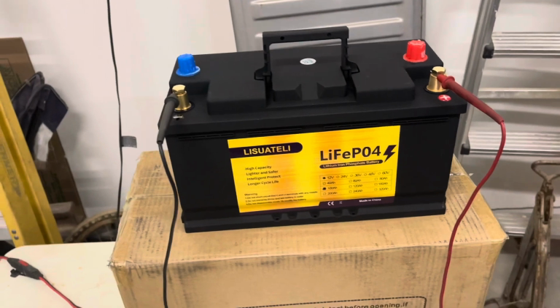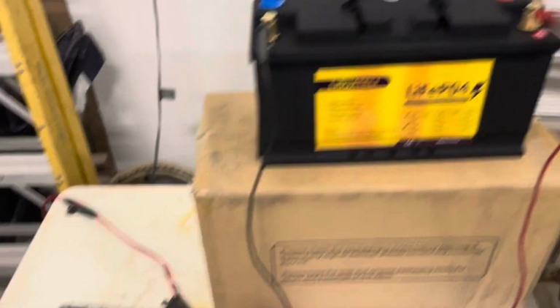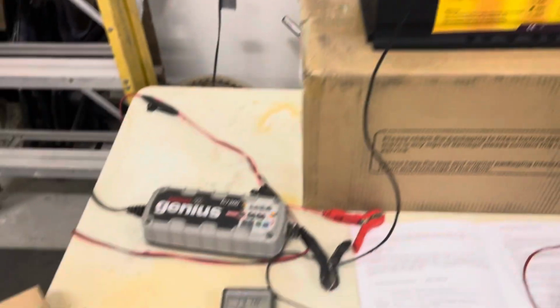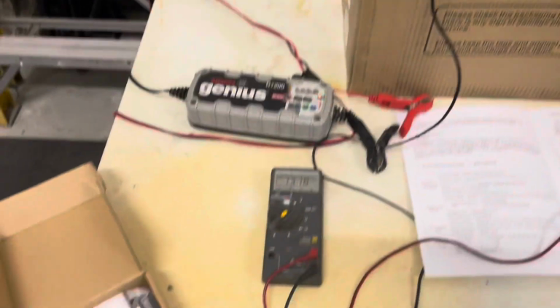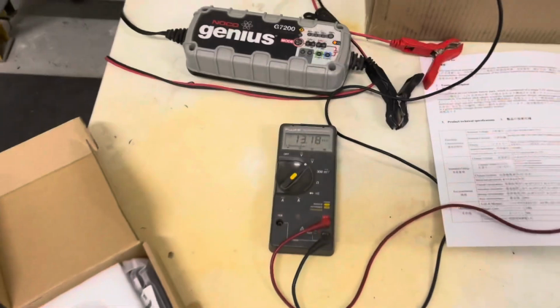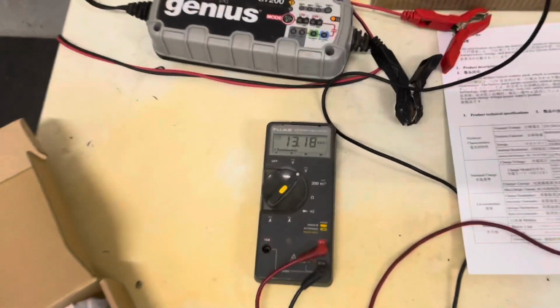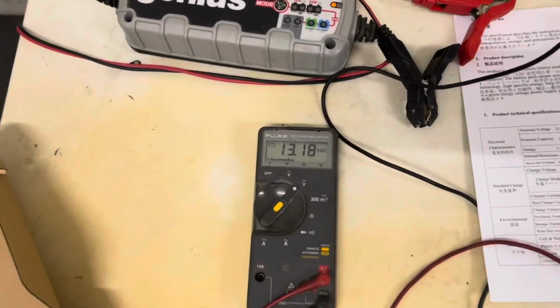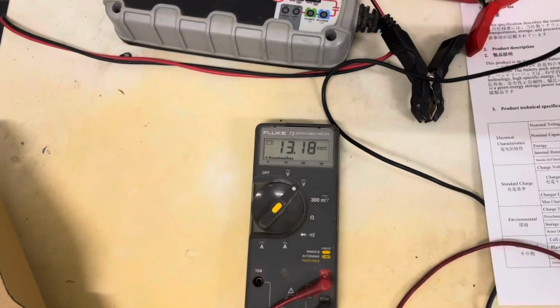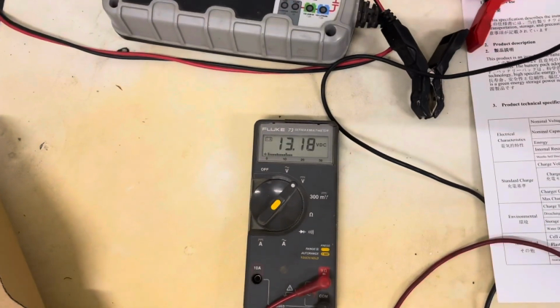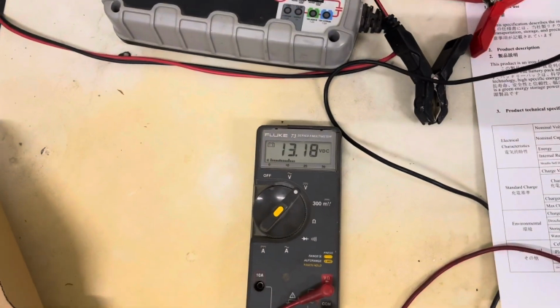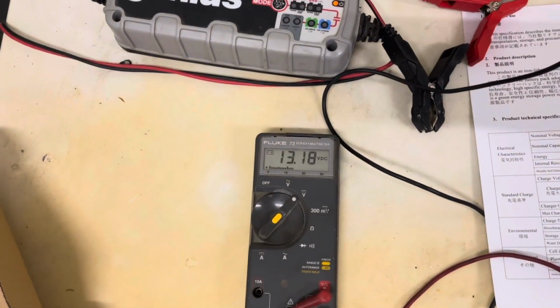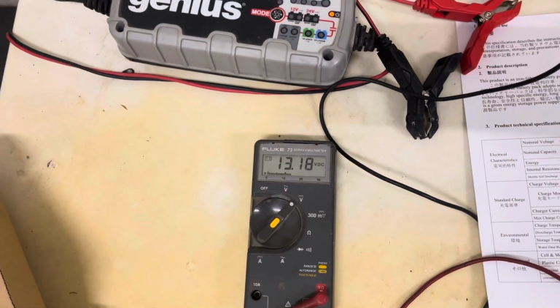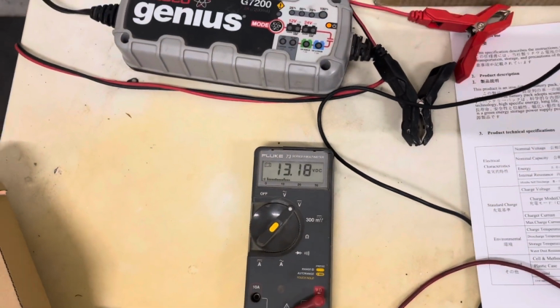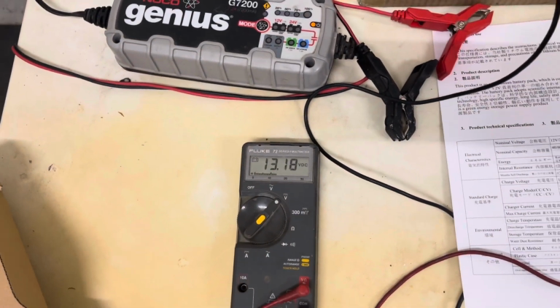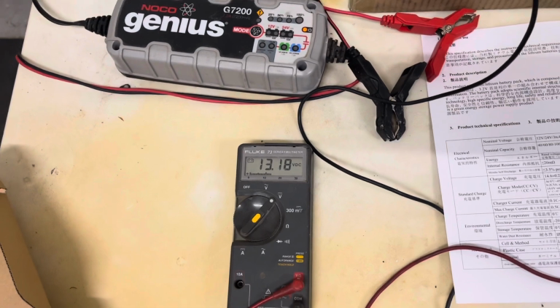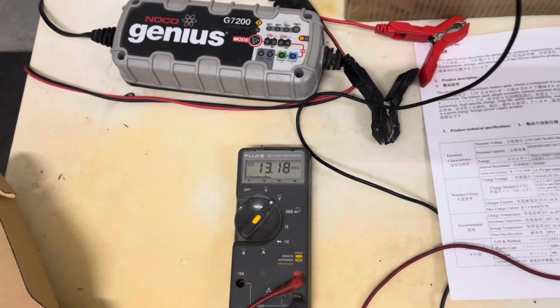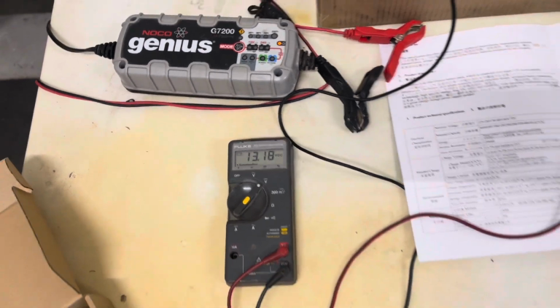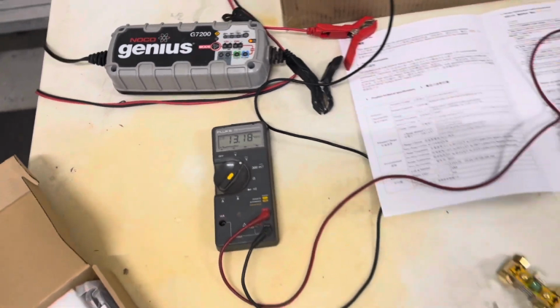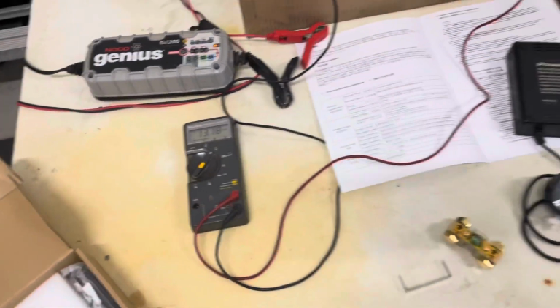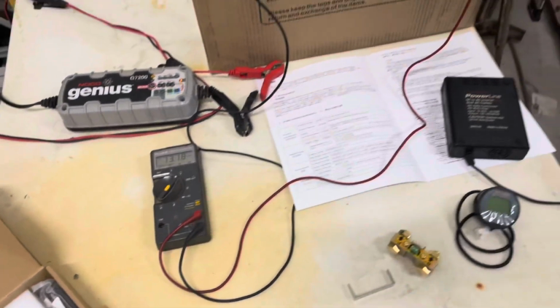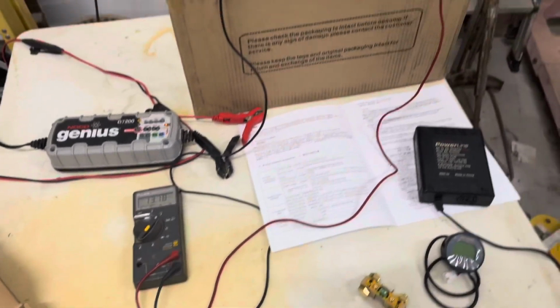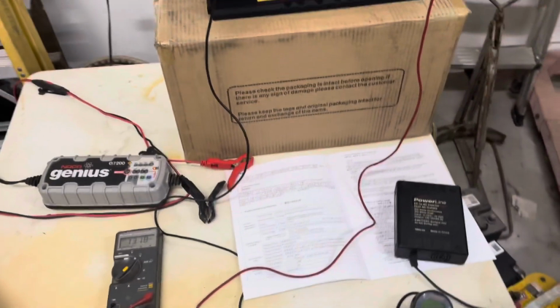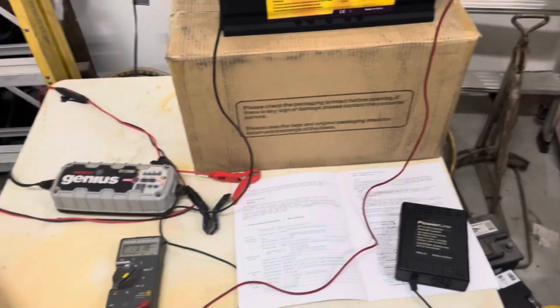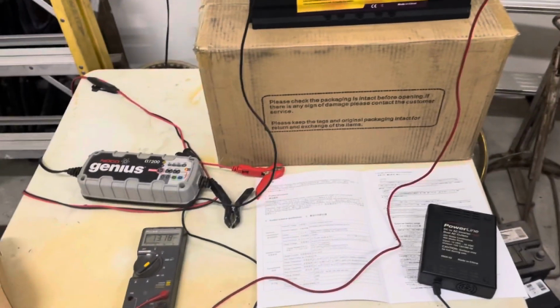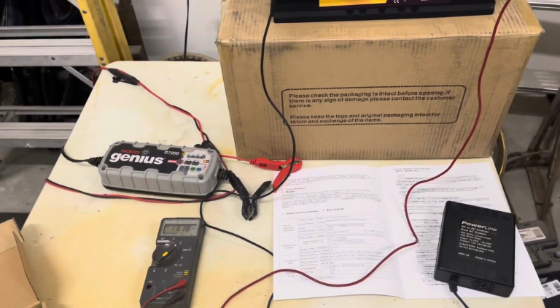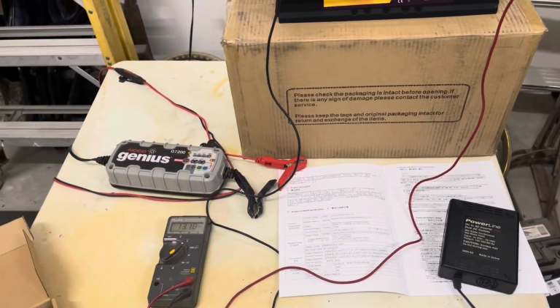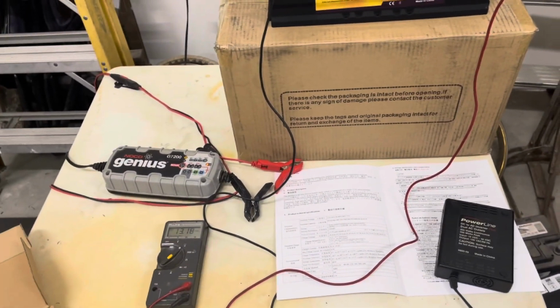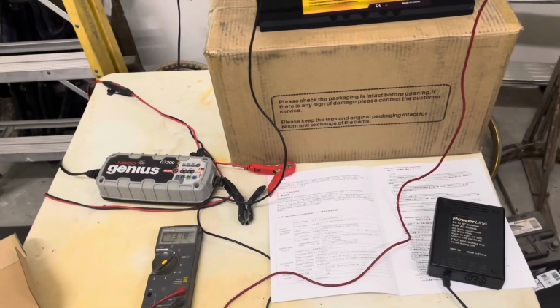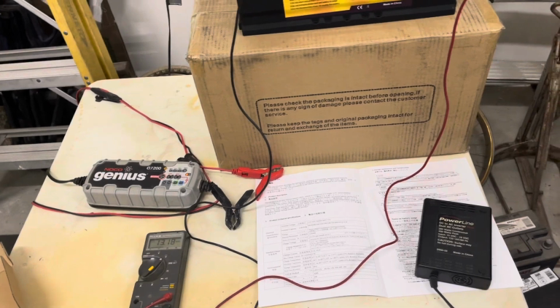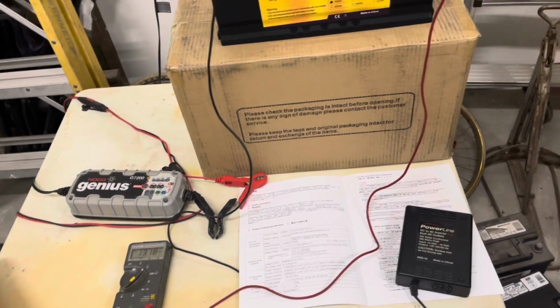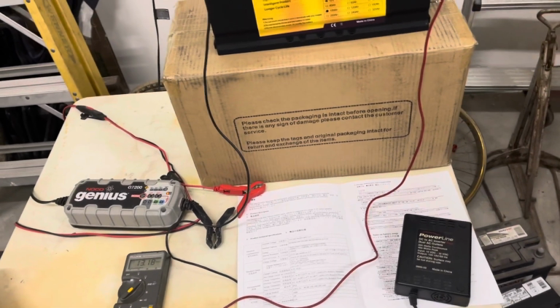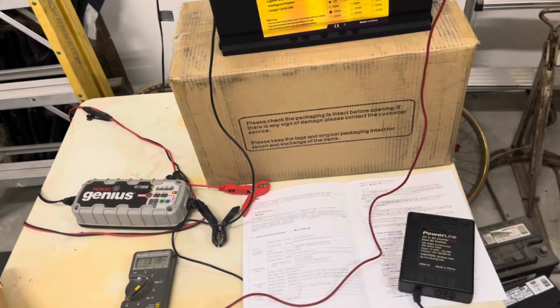This one's resting voltage is 13.18. They were all about 13.1 to 13.2, except for one of them which was 12.8, which is still not terrible.